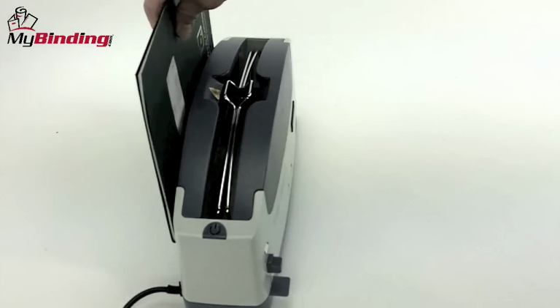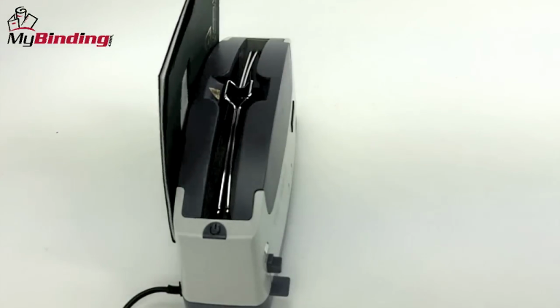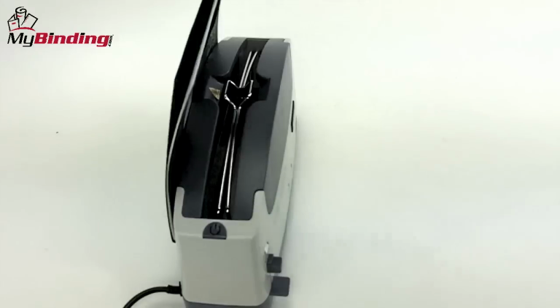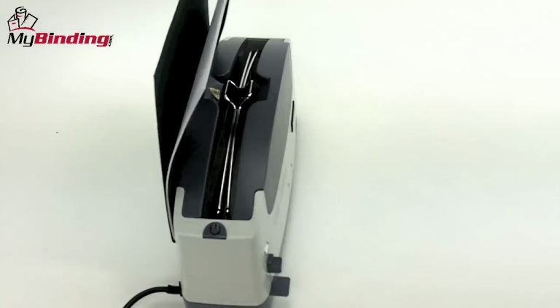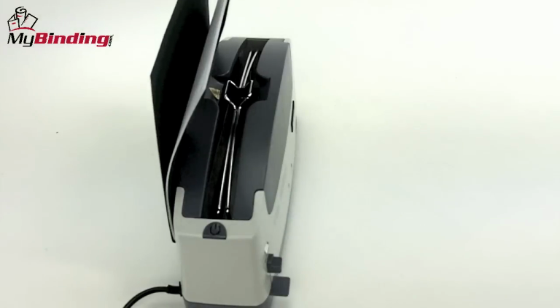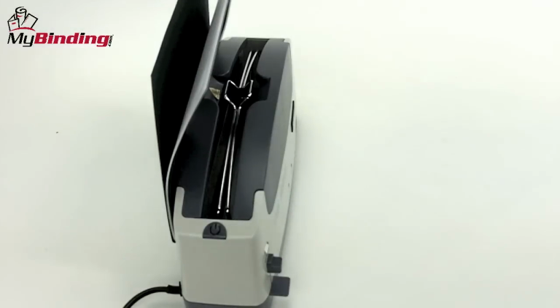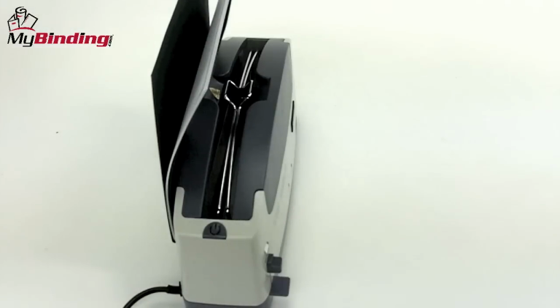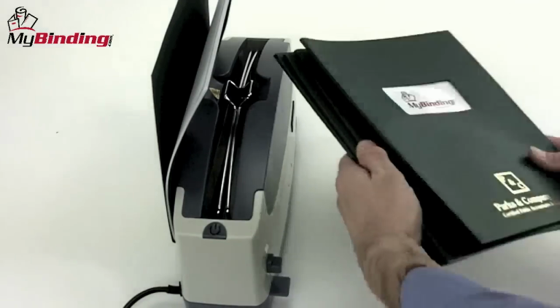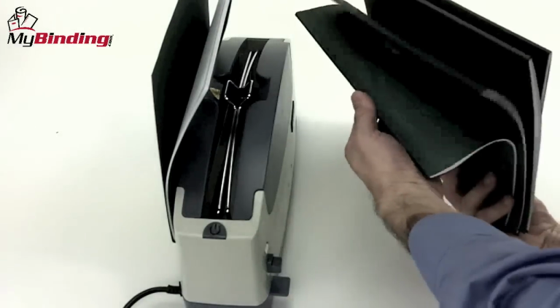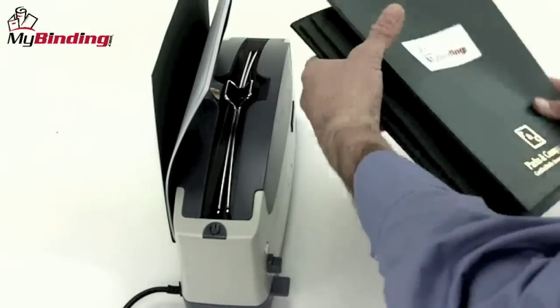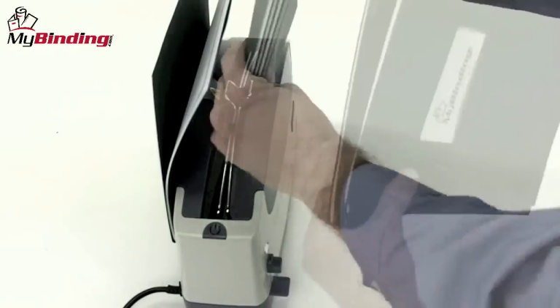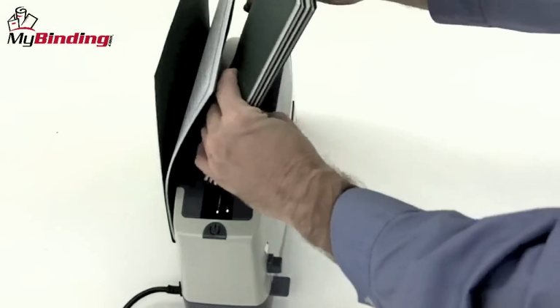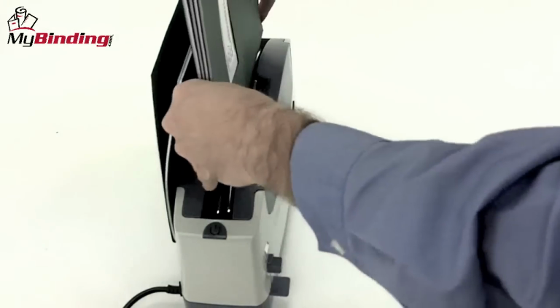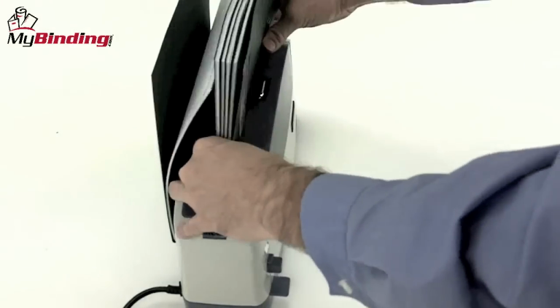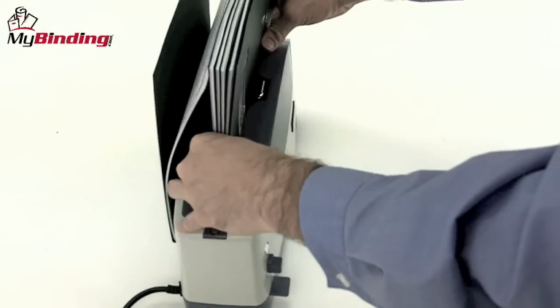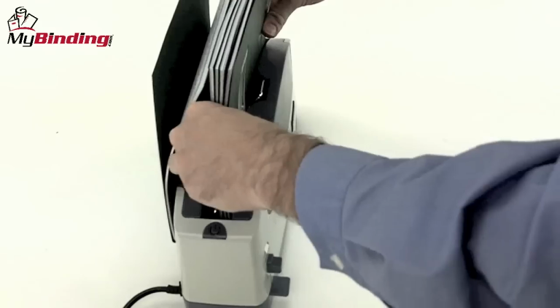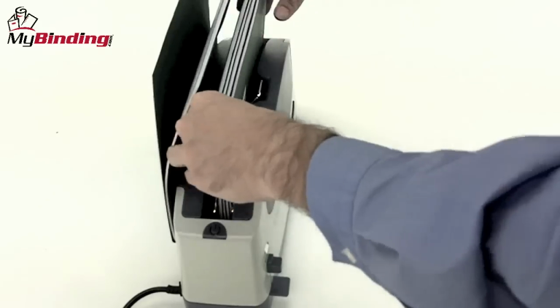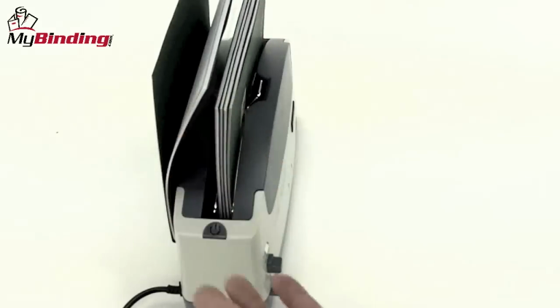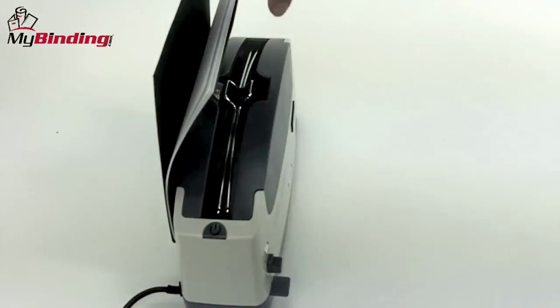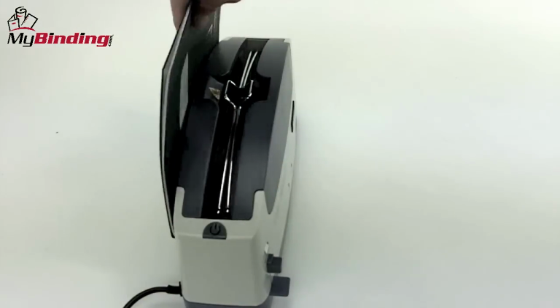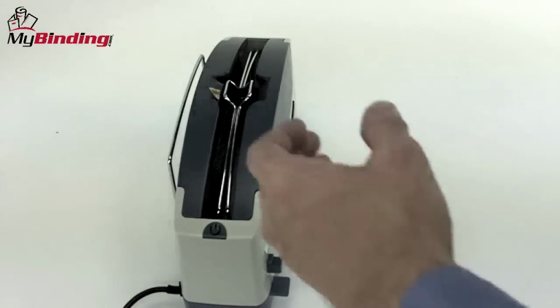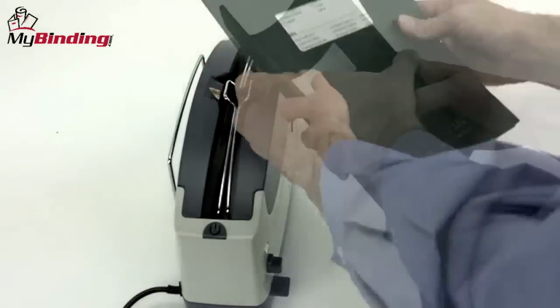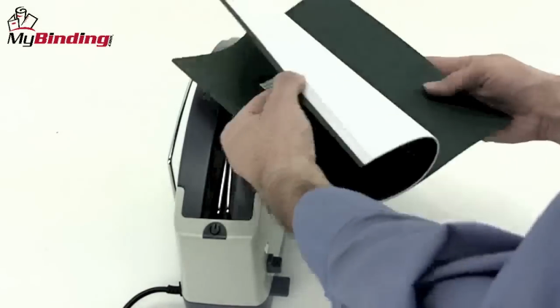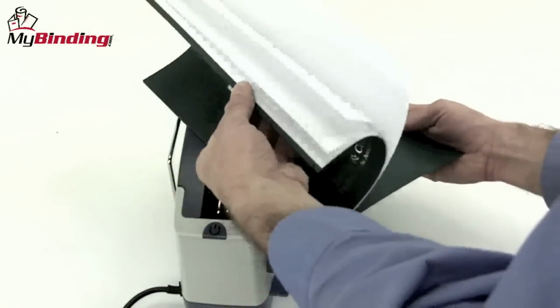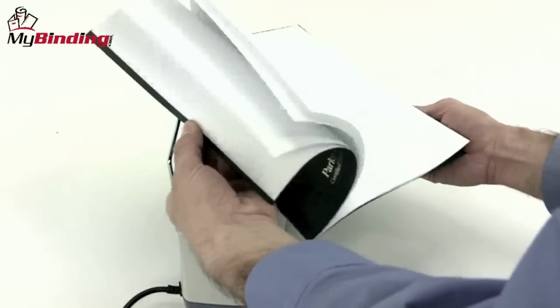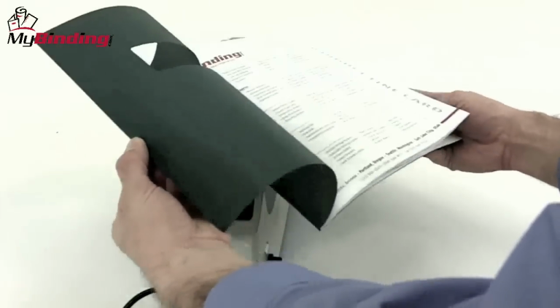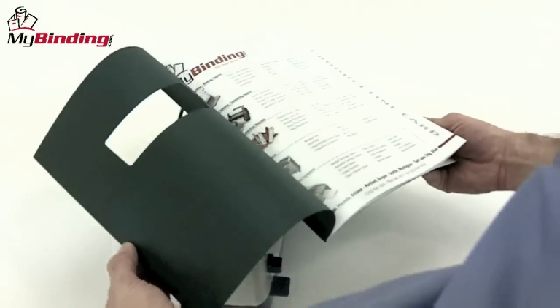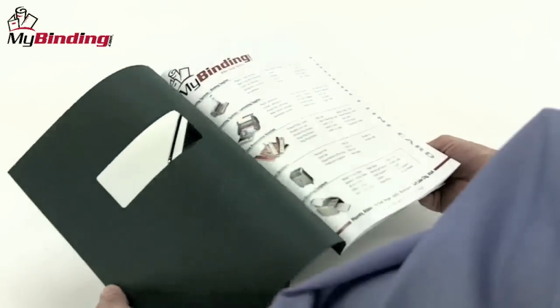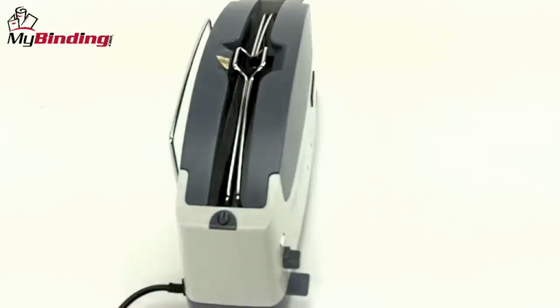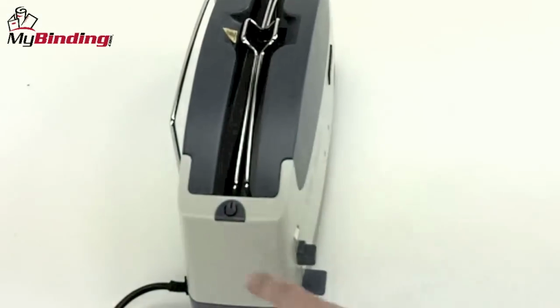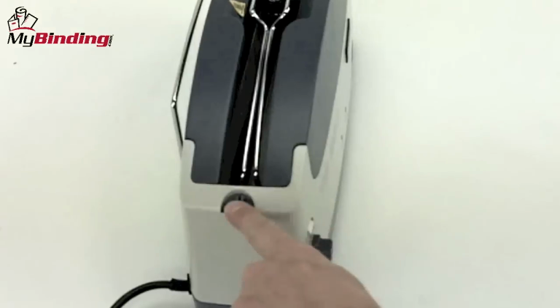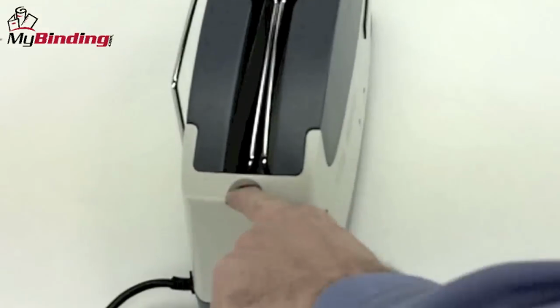Place your project in the cooling rack in the back. Let it cool for a good three to five minutes to cure. While one is cooling, you could bind other projects, even multiples at the same time. After those three to five minutes are done, remove your project and you're all set with a great-looking book. Power off with the switch and that's it.